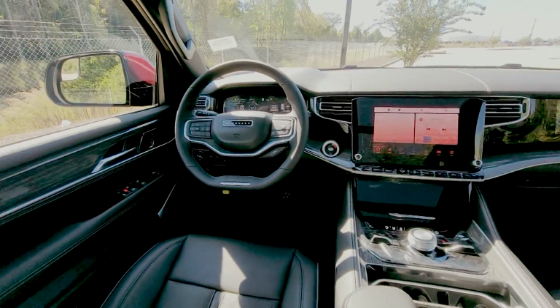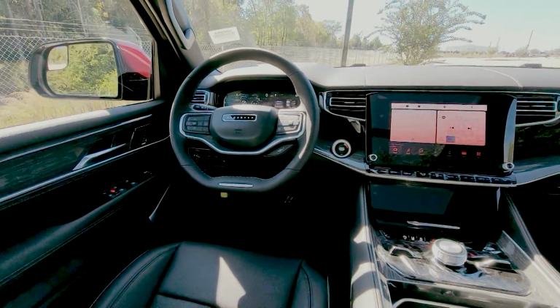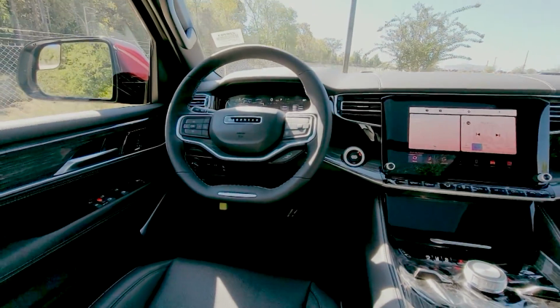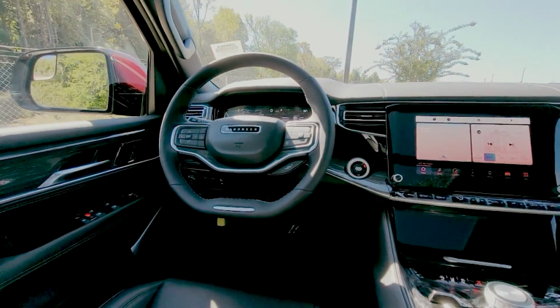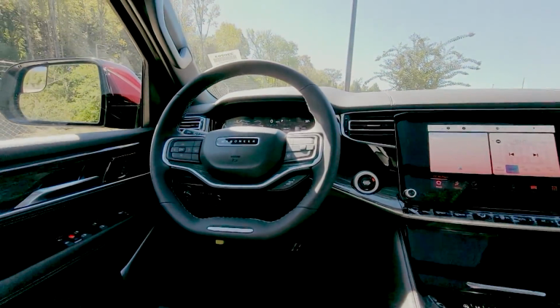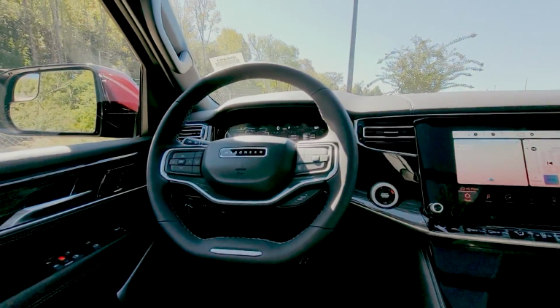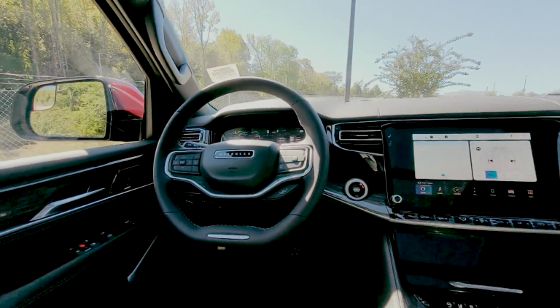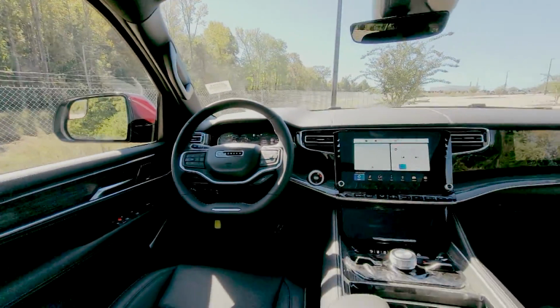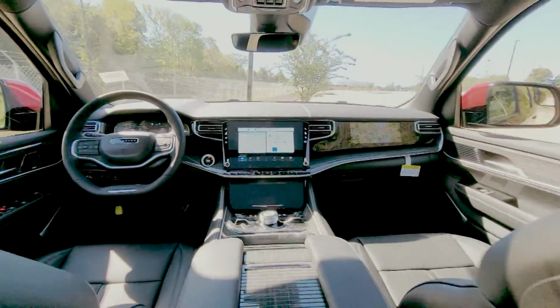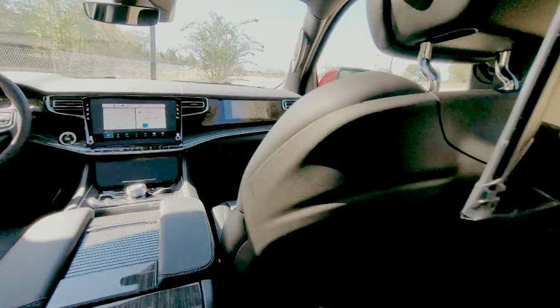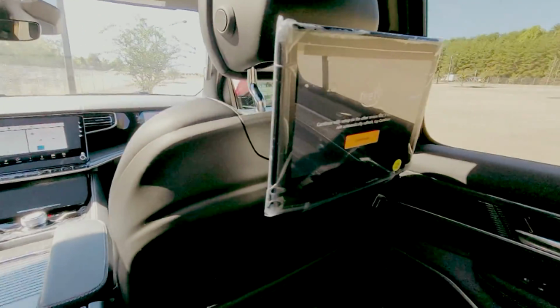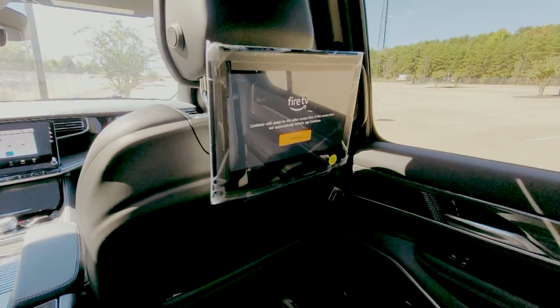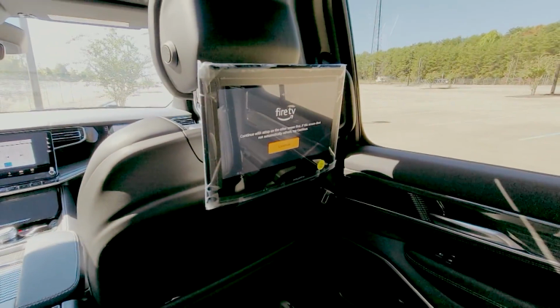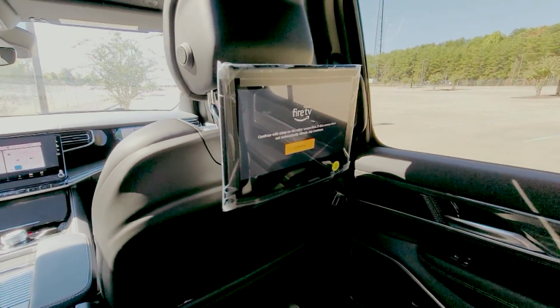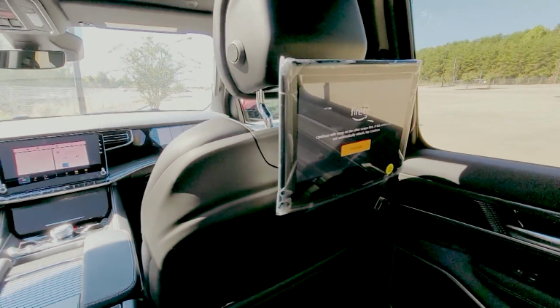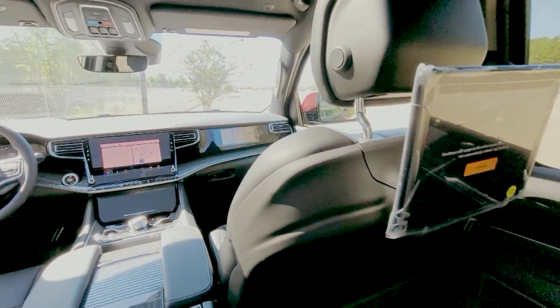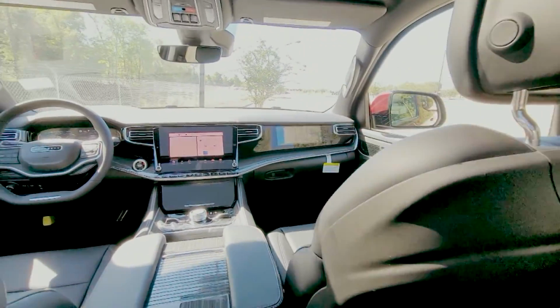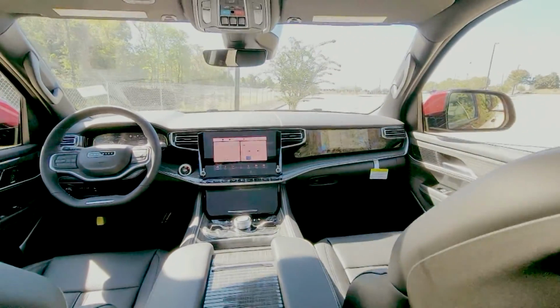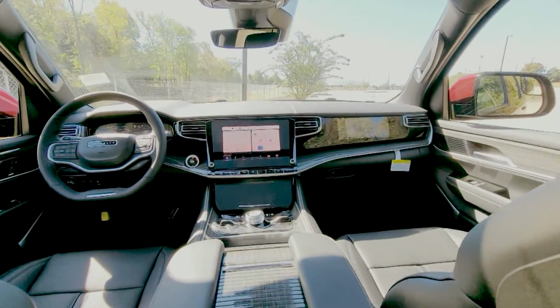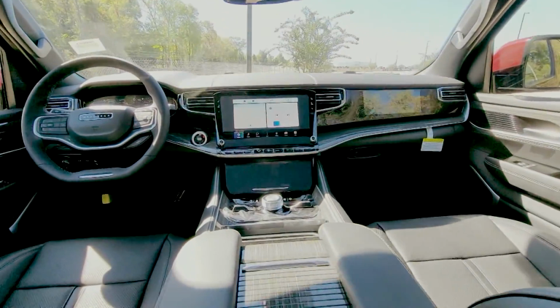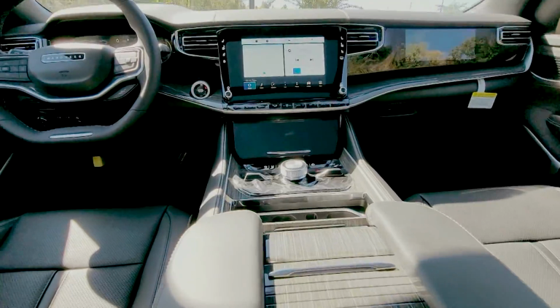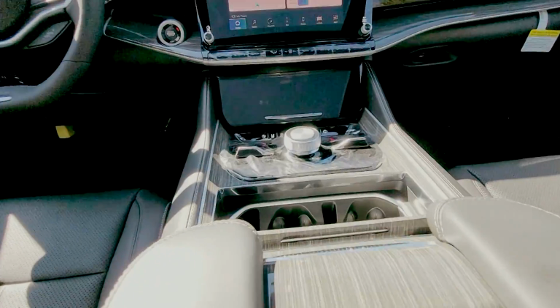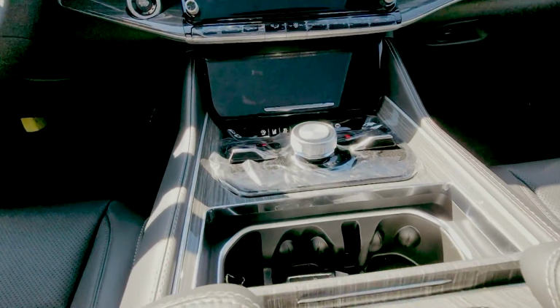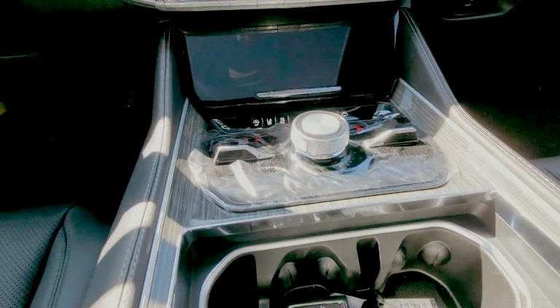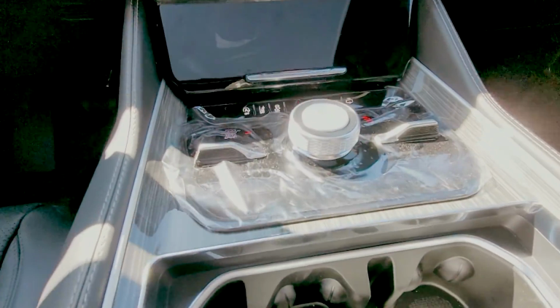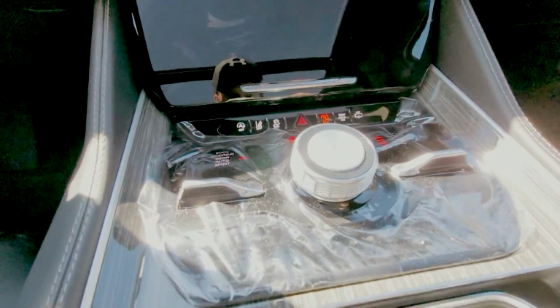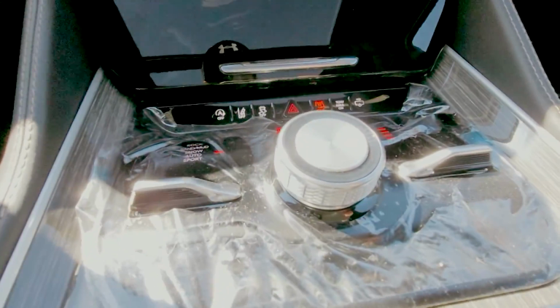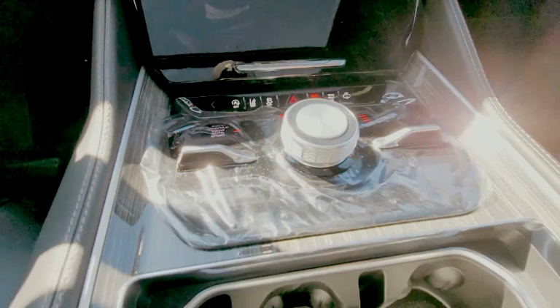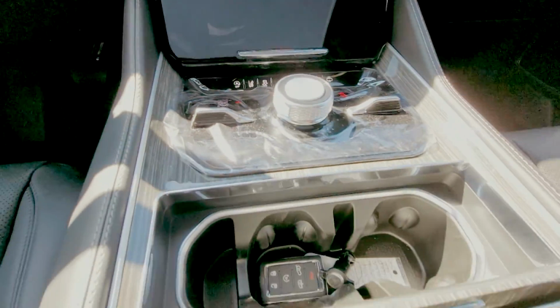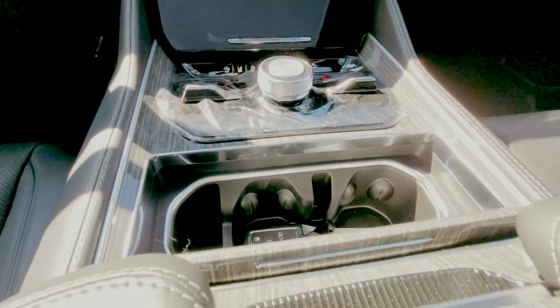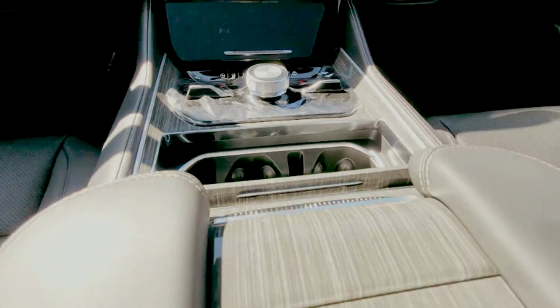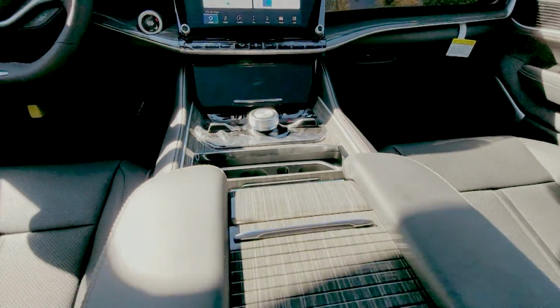Also included is Amazon Fire TV, a backup camera, forward collision warning, front and rear parking assist, and blind spot and rear cross path detection.